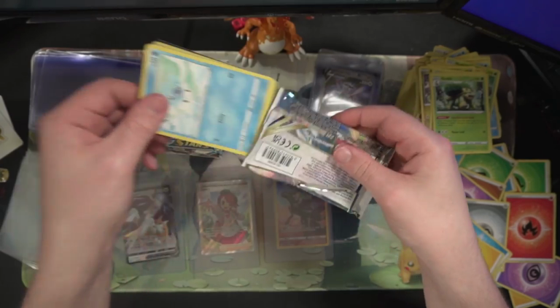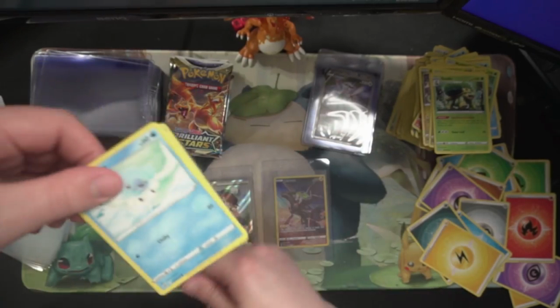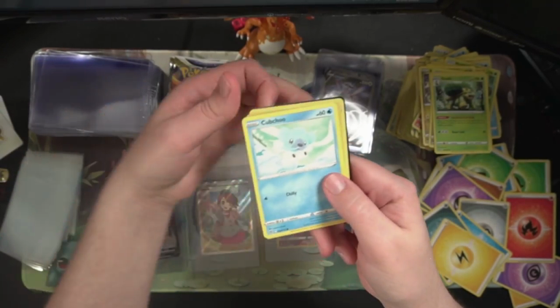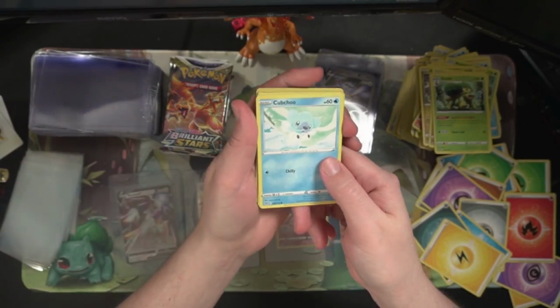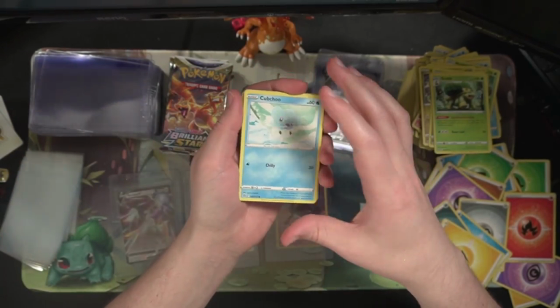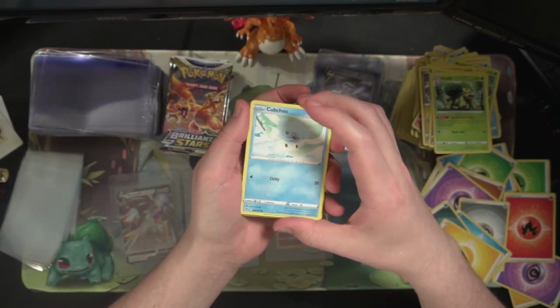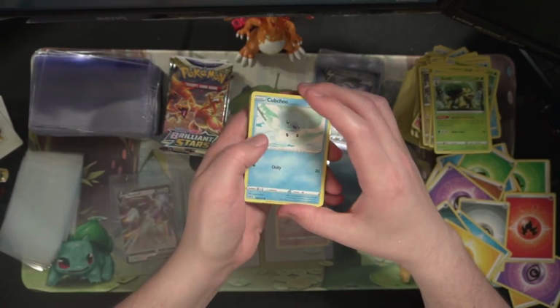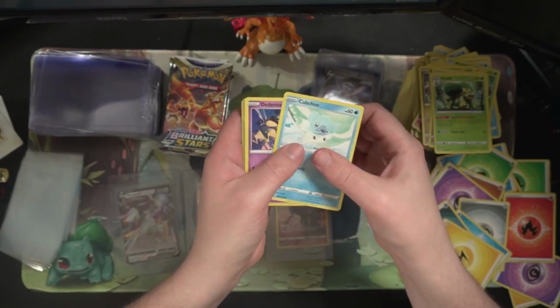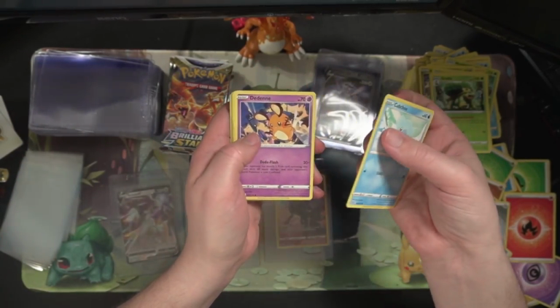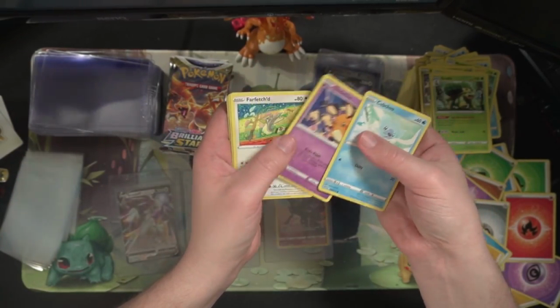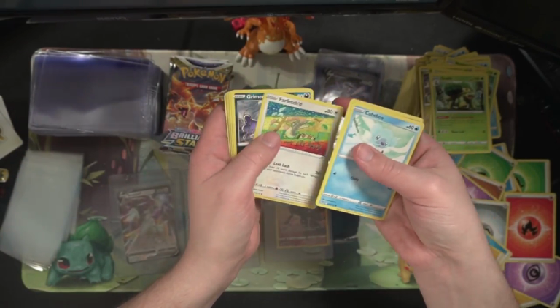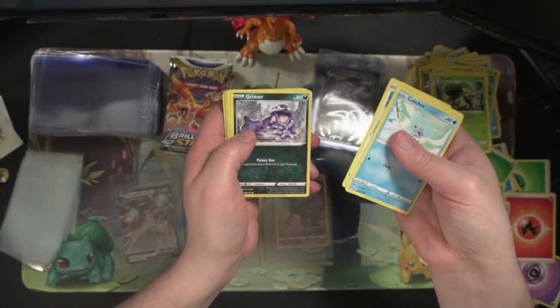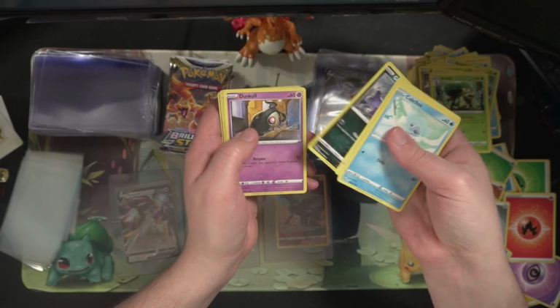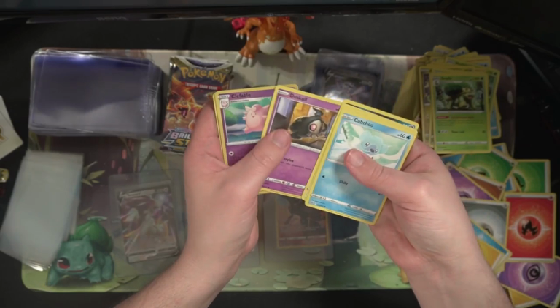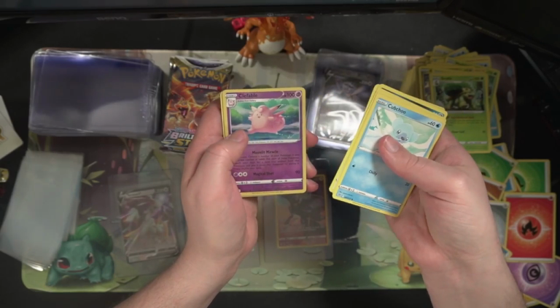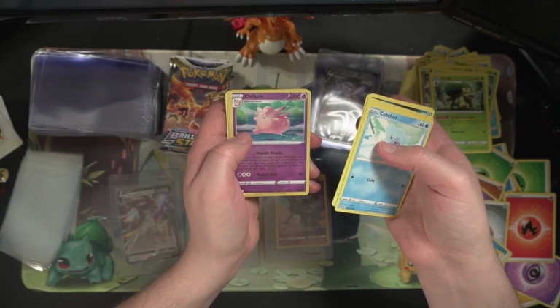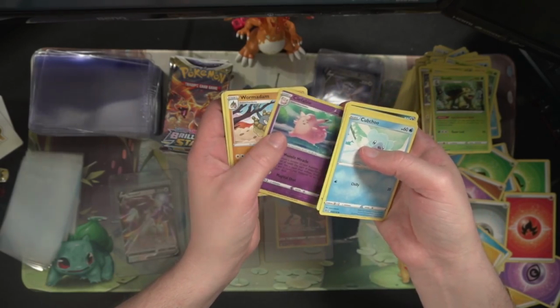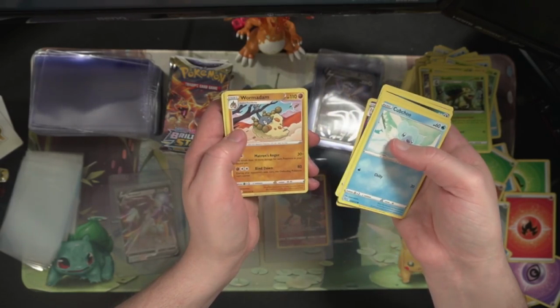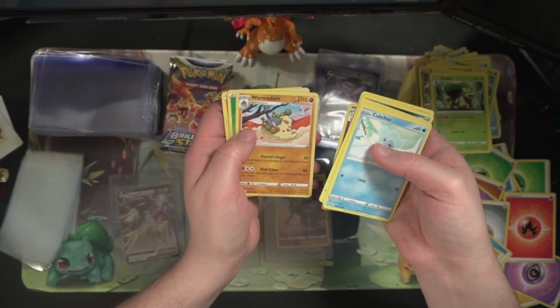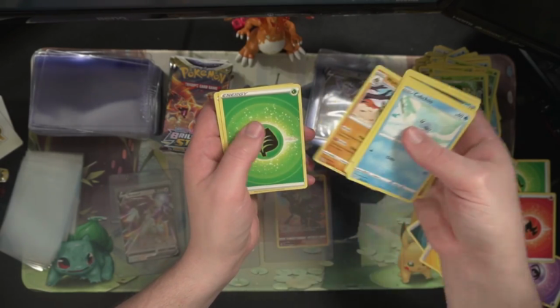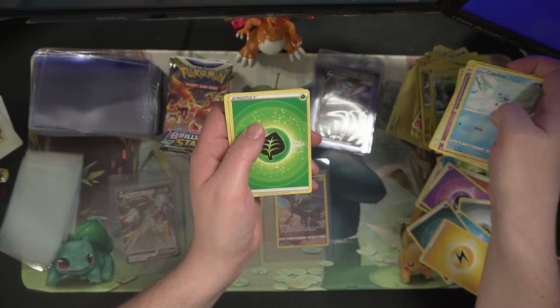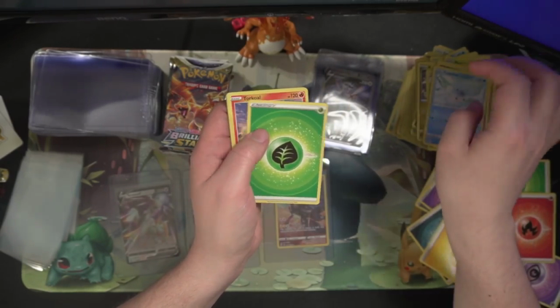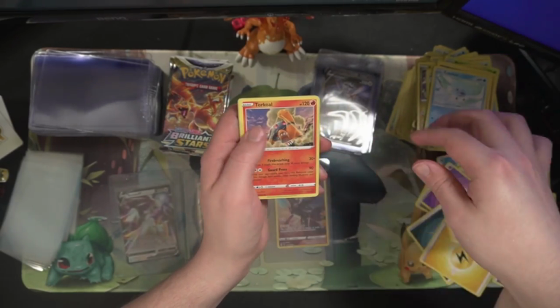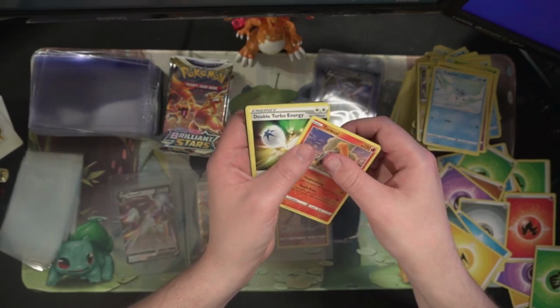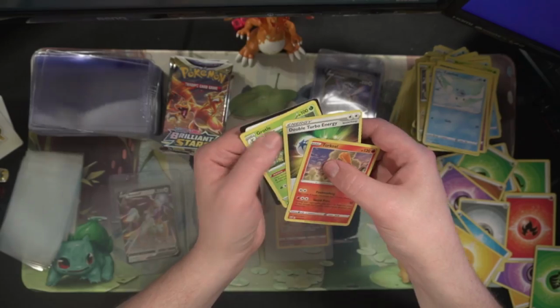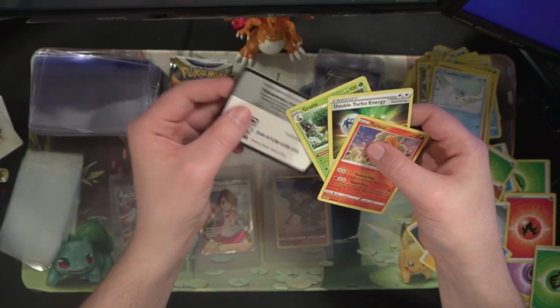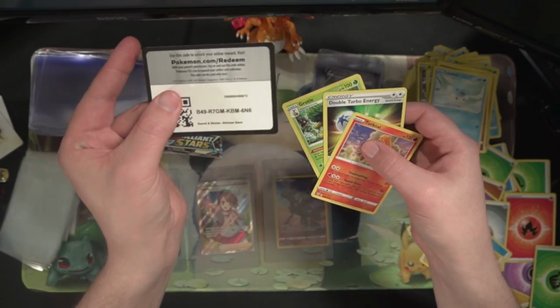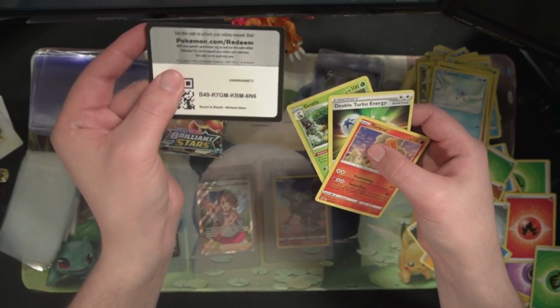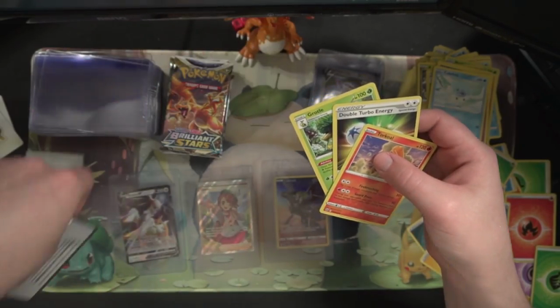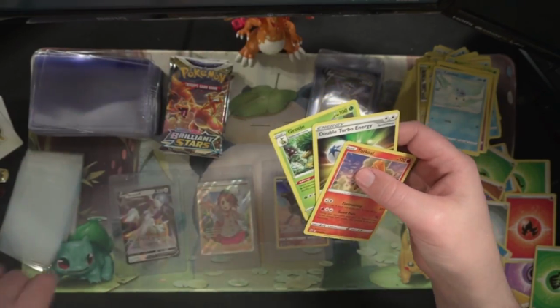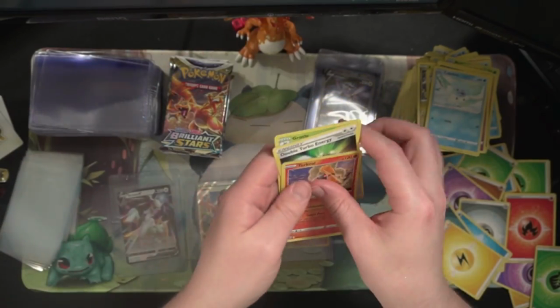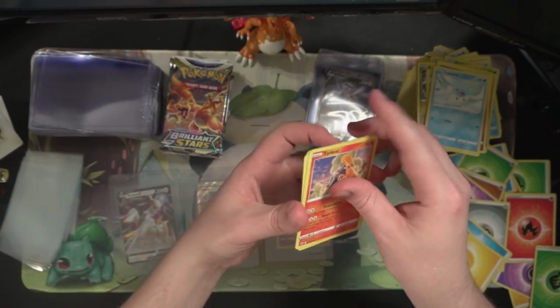Got a Druddigon, Farfetch'd, Grimer, Duskull, Clefable reverse, and an Orbeetle non-holo. Also Oracle, Double Turbo, and a Growlithe.